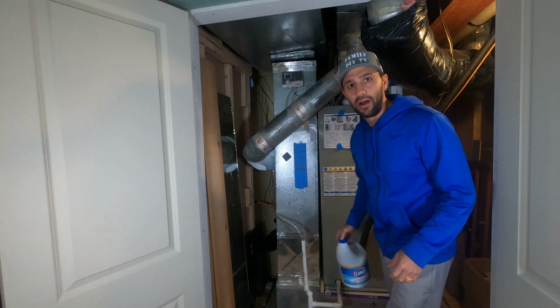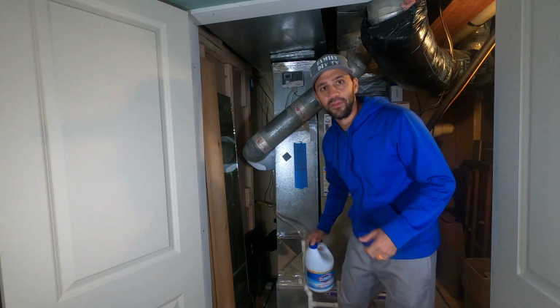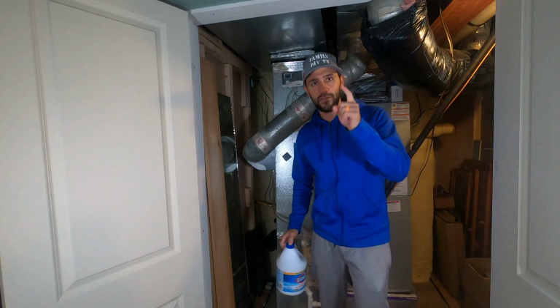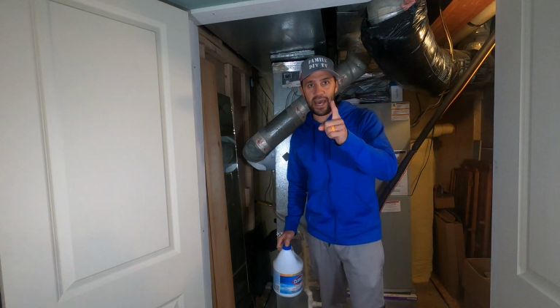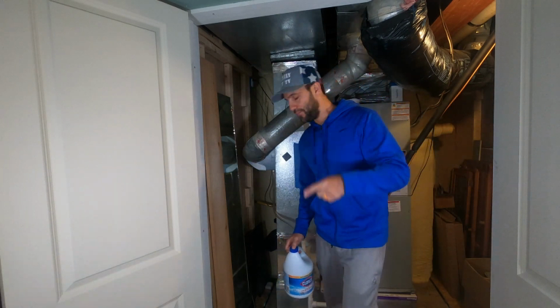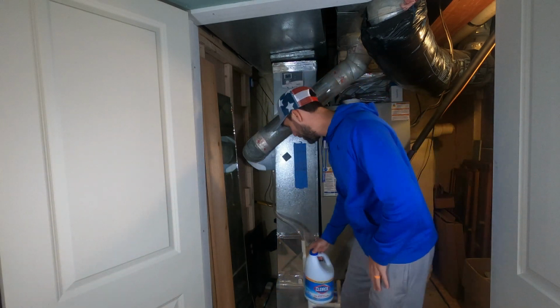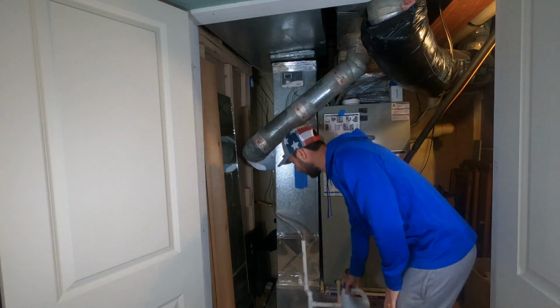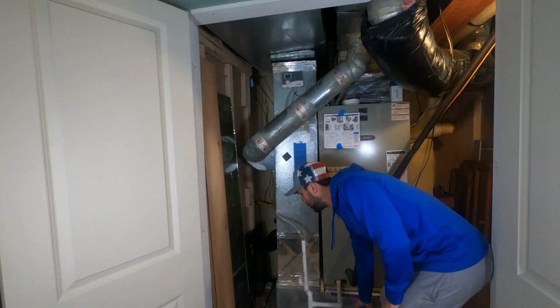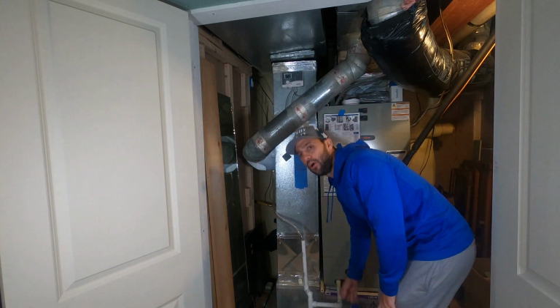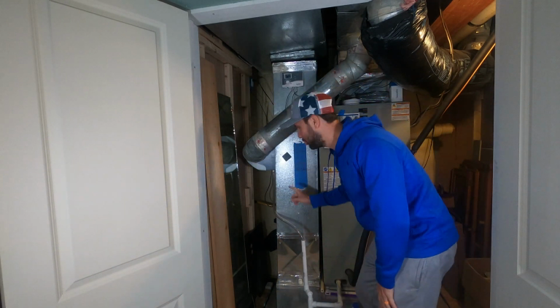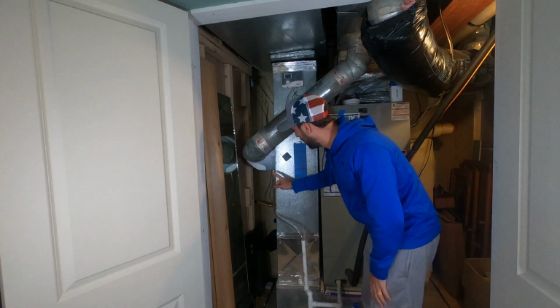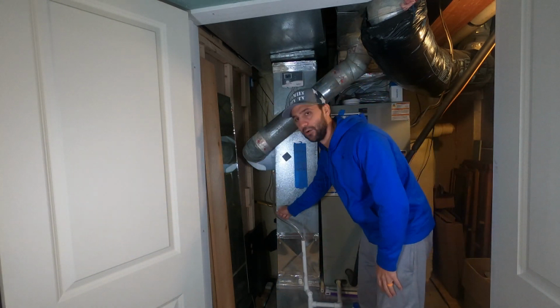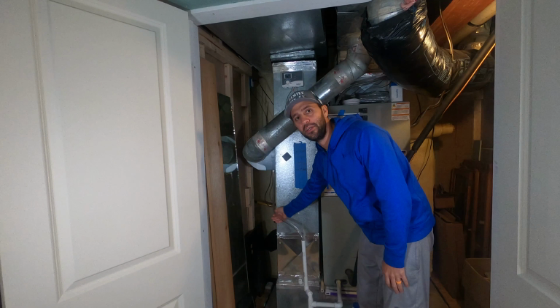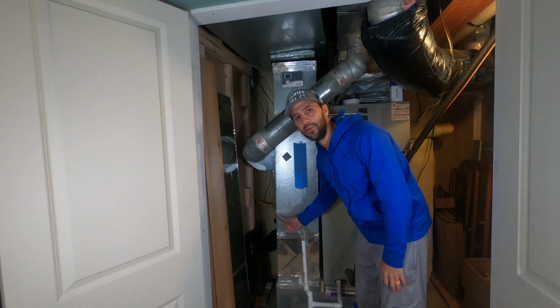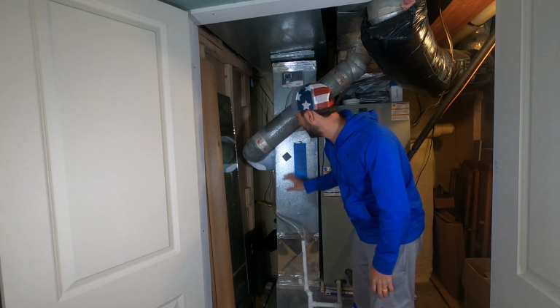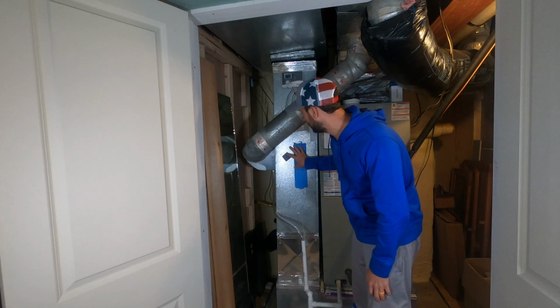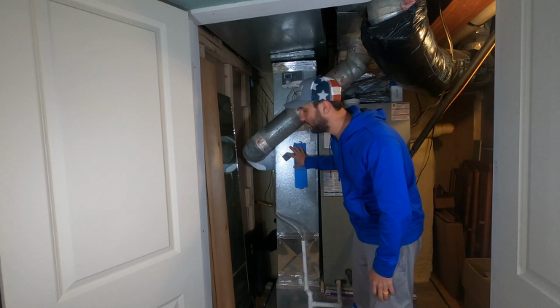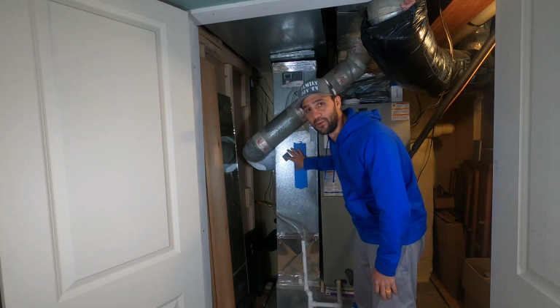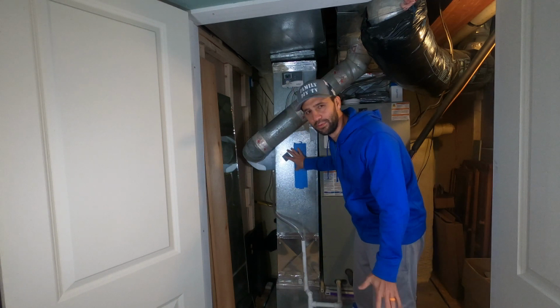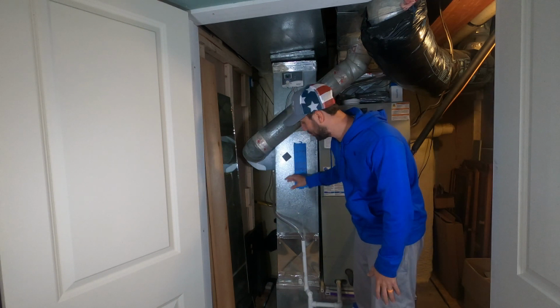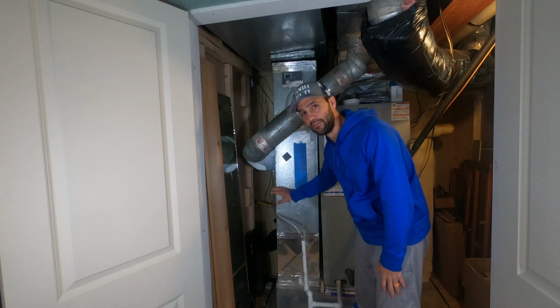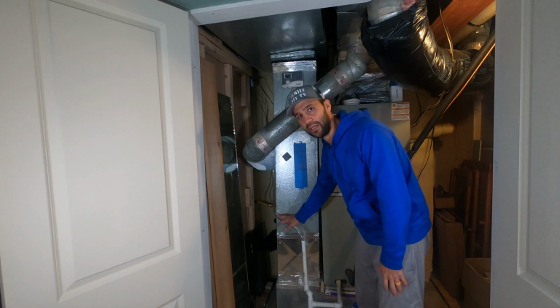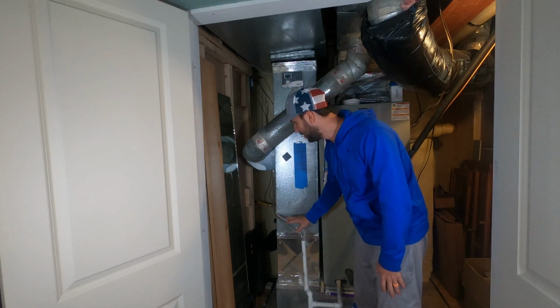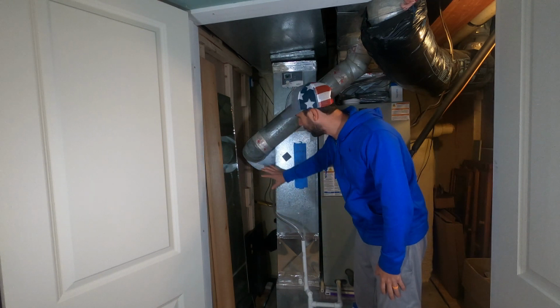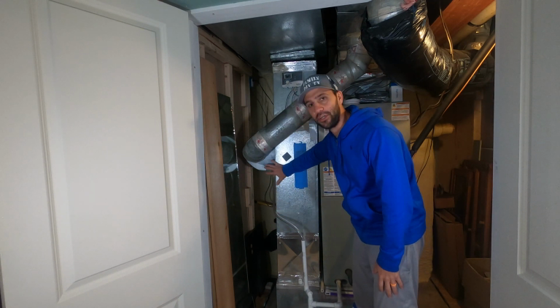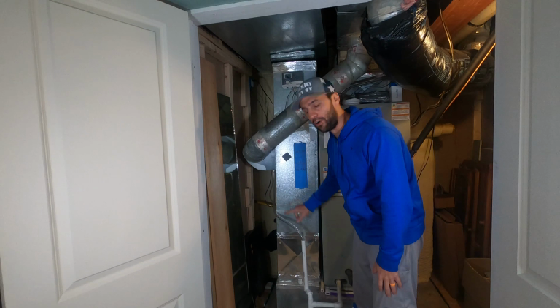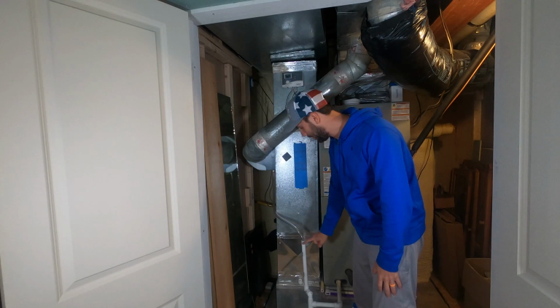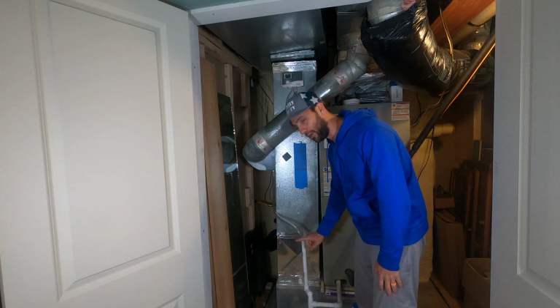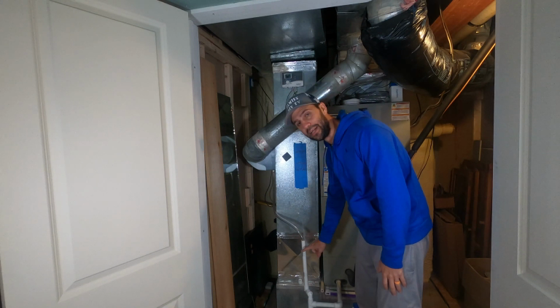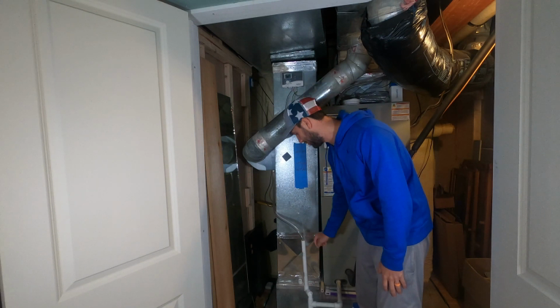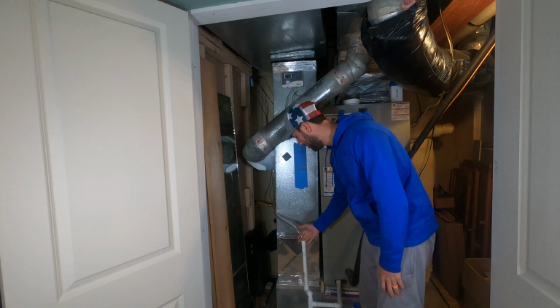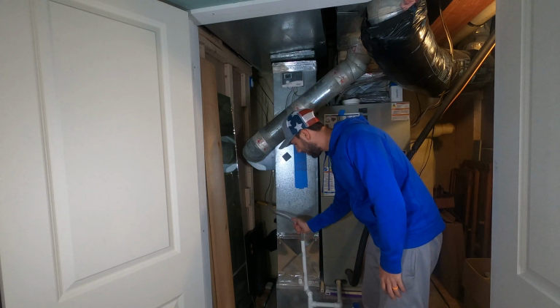The first step is we're gonna check our drain line. Every humidifier that's connected to a furnace, pretty much, is gonna have a drain line. We don't wanna turn this thing on until we make sure that our drain line is clear.